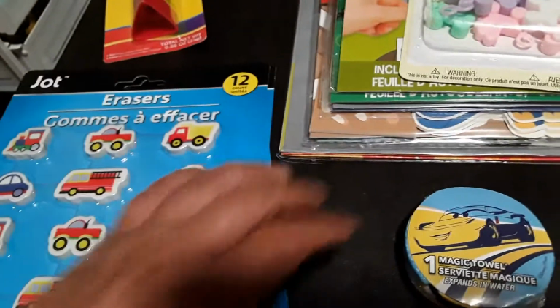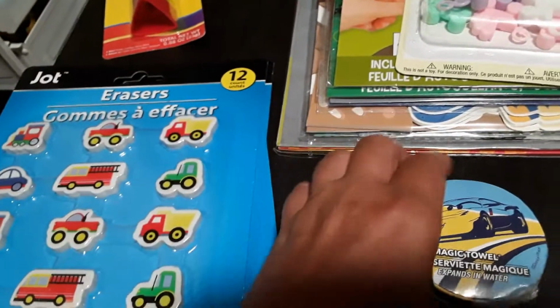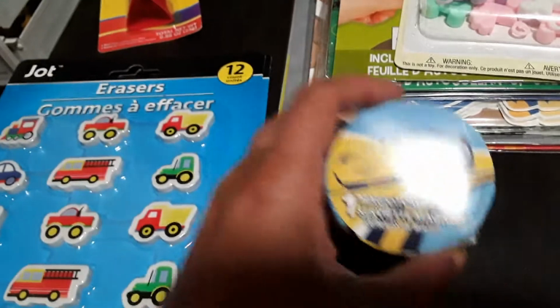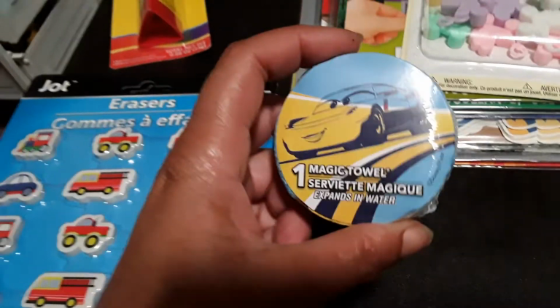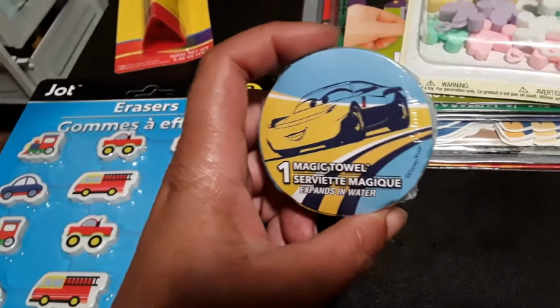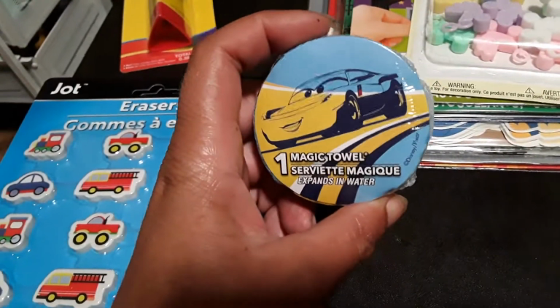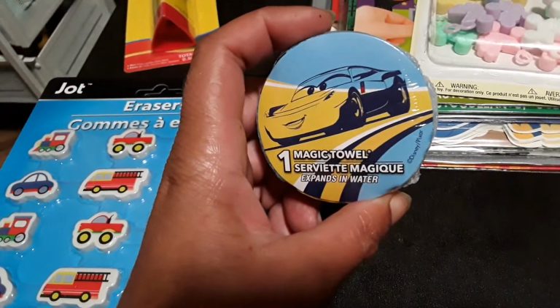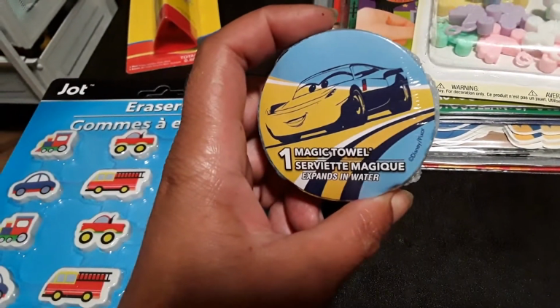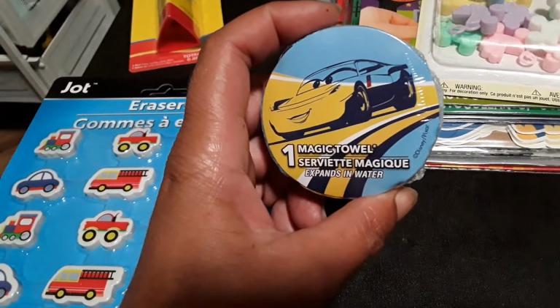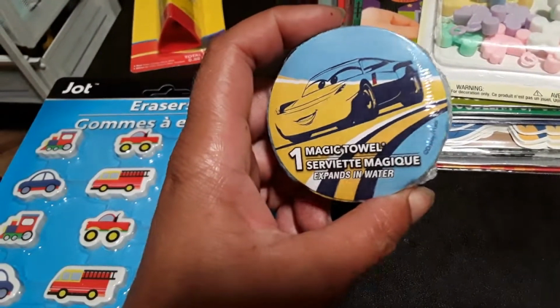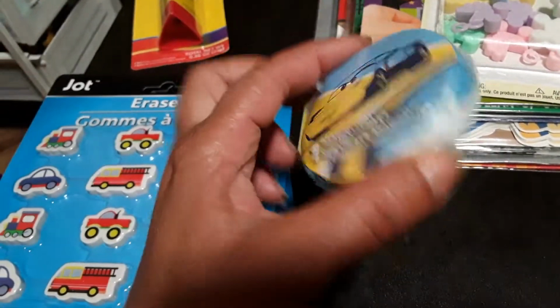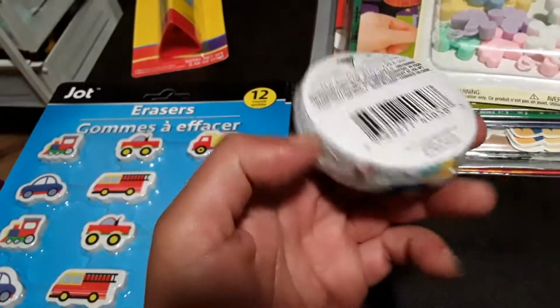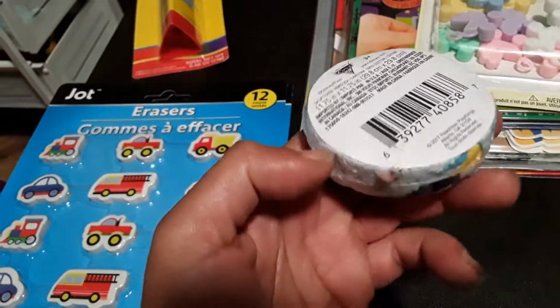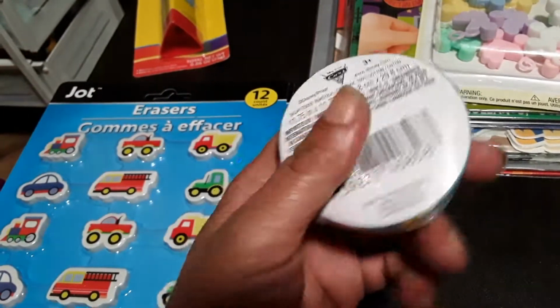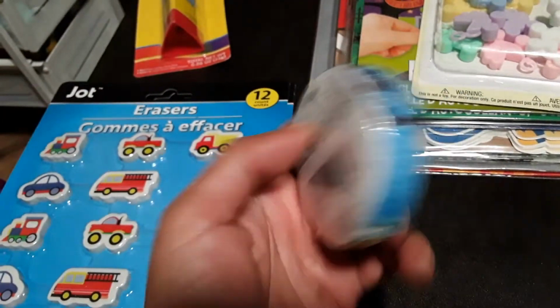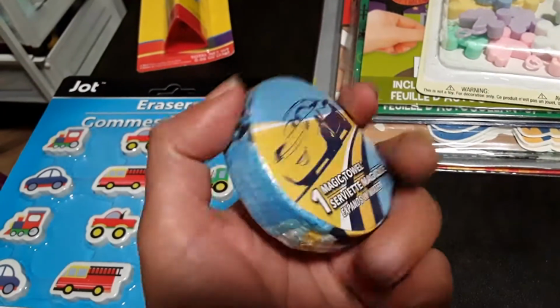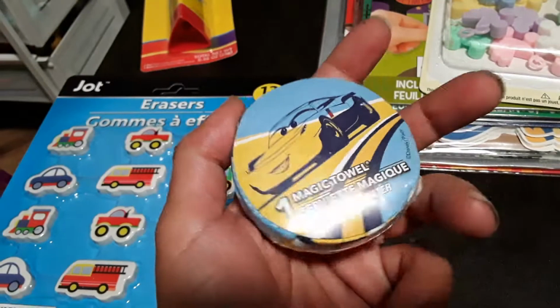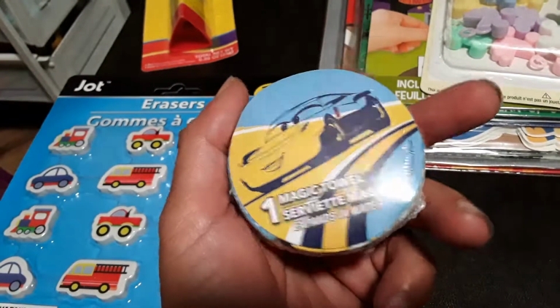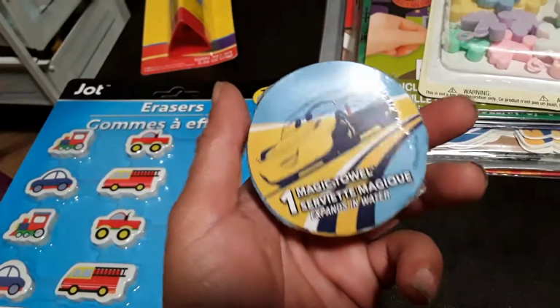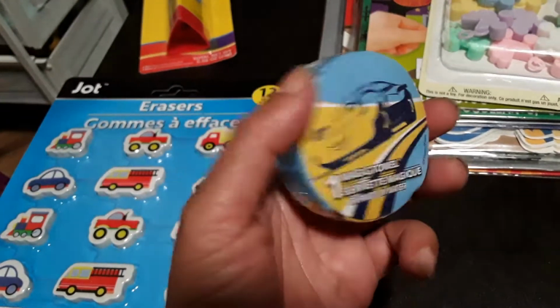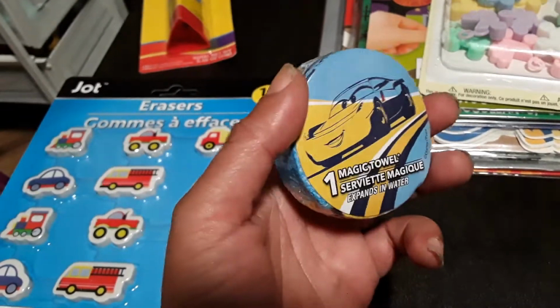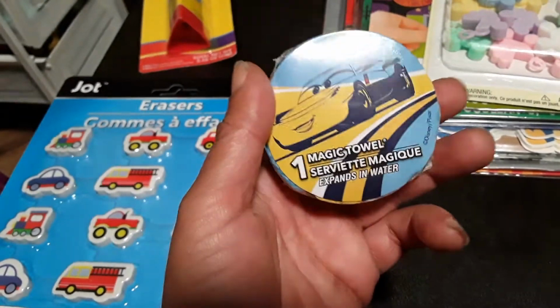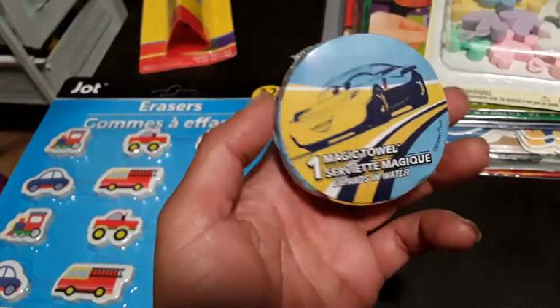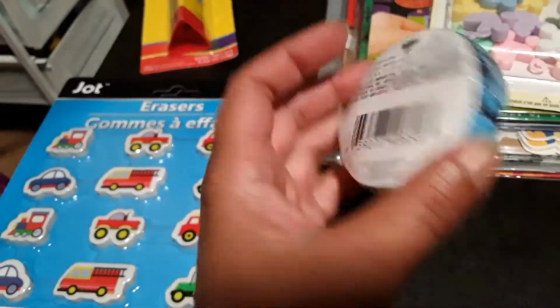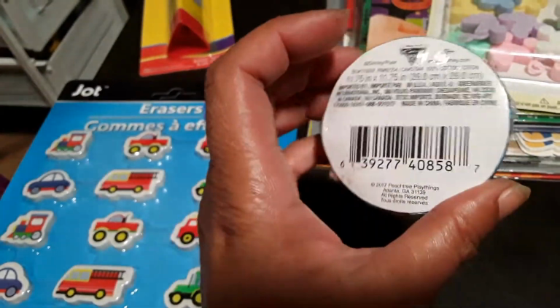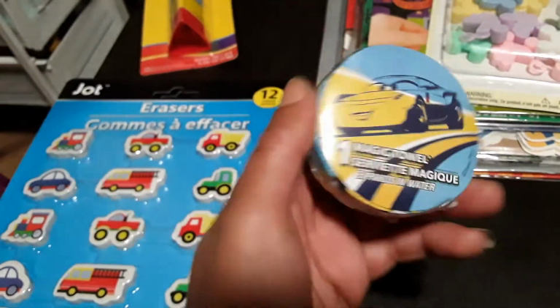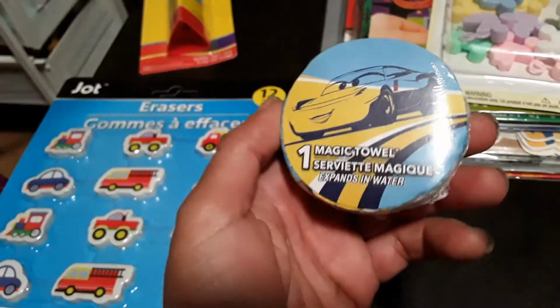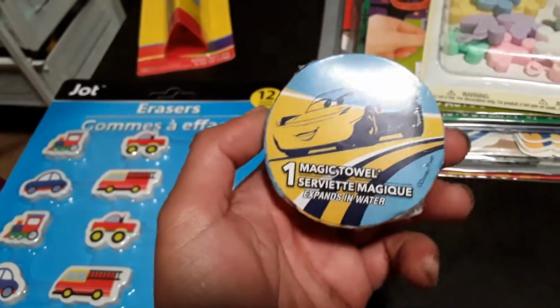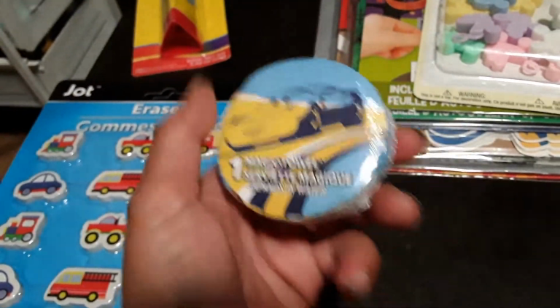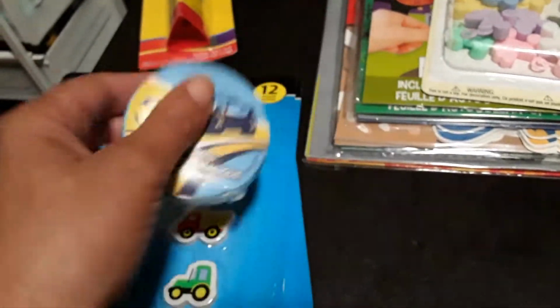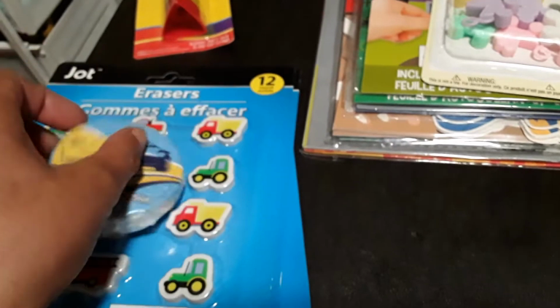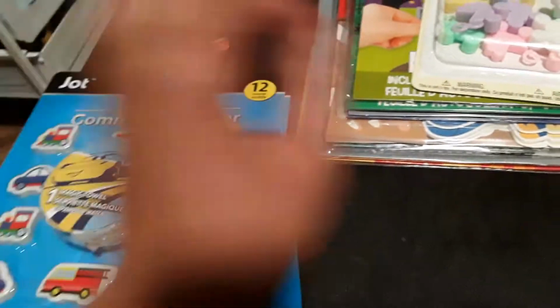I picked up one of these magic towels — this one has a car on it. These are great for science cause-and-effect activities. As soon as you drop it into water, it expands into a little mini face cloth.